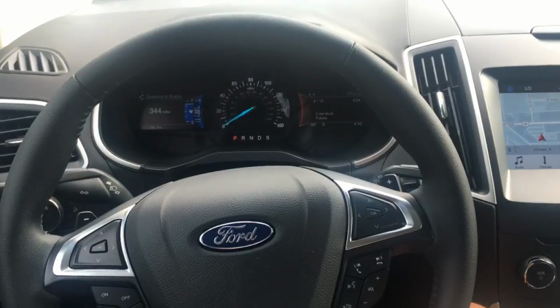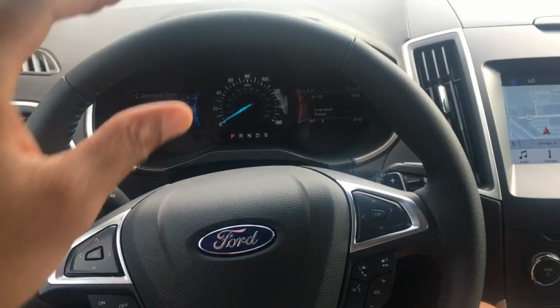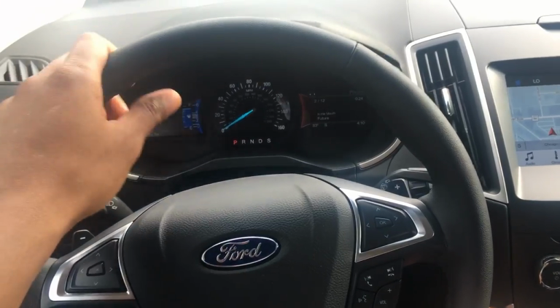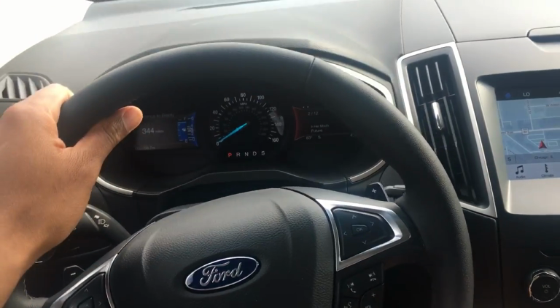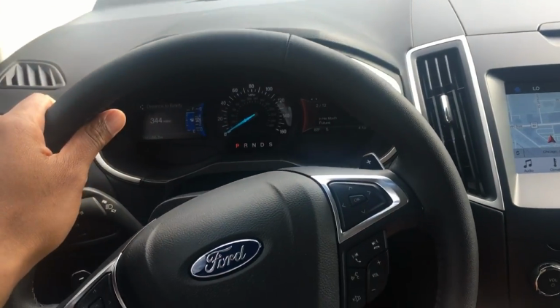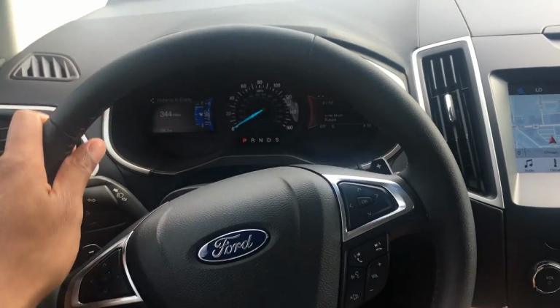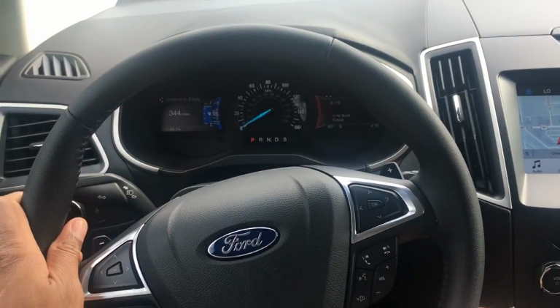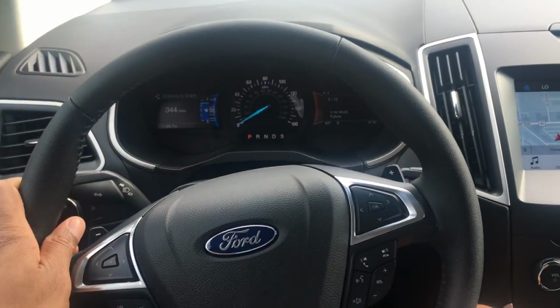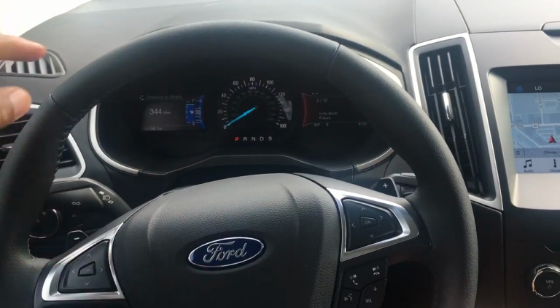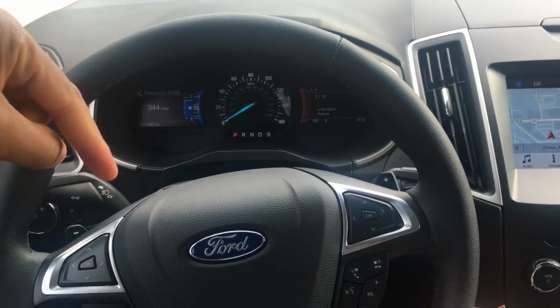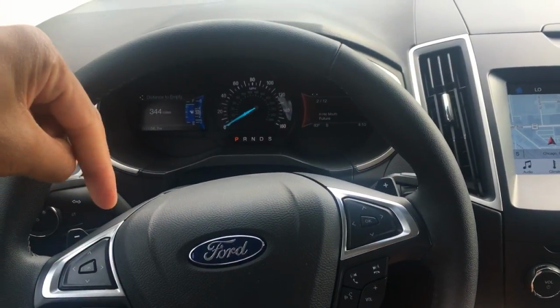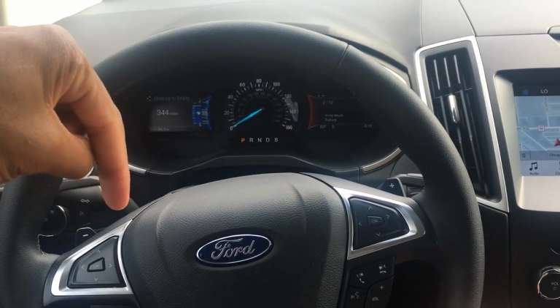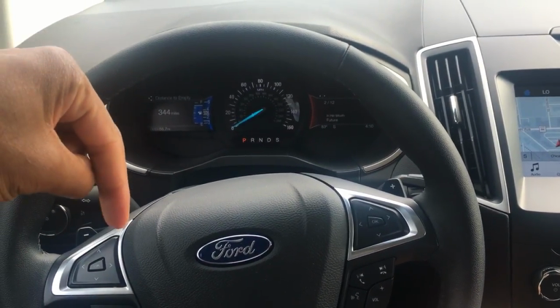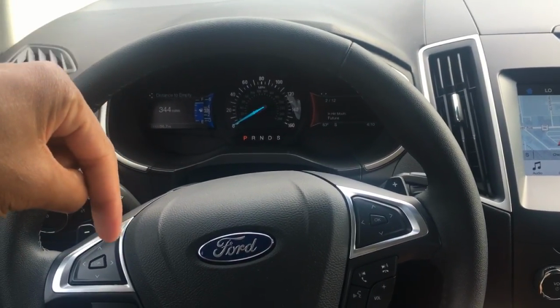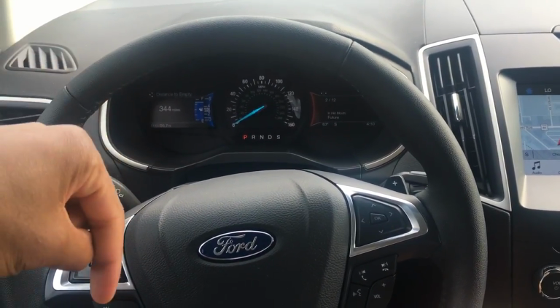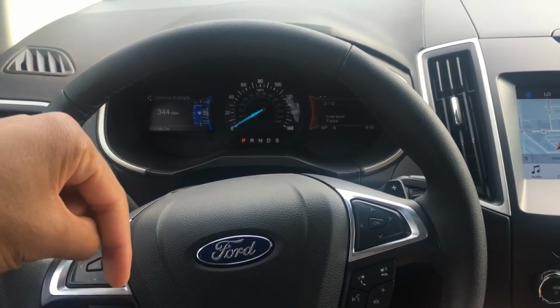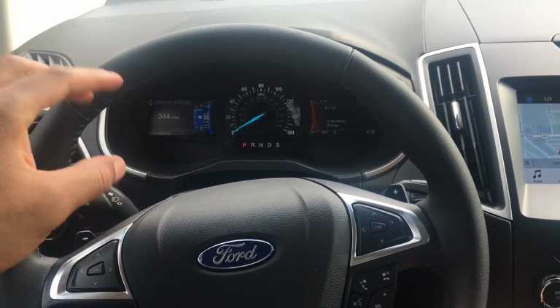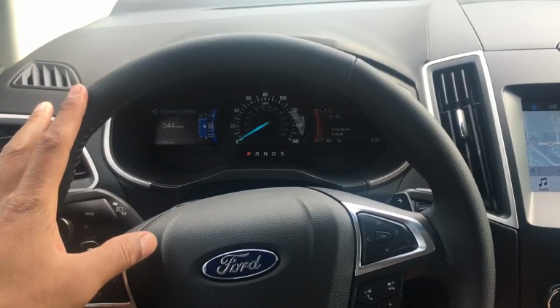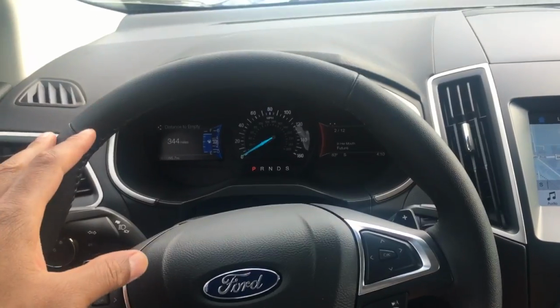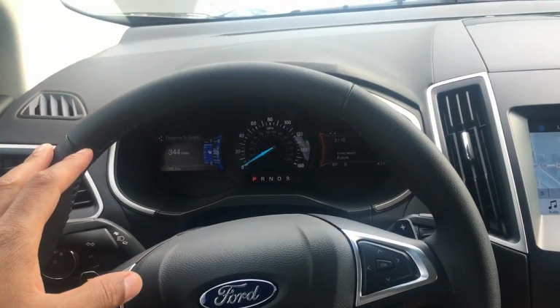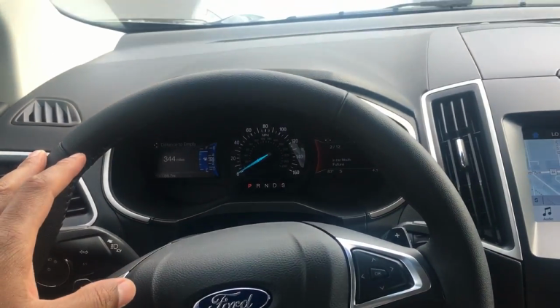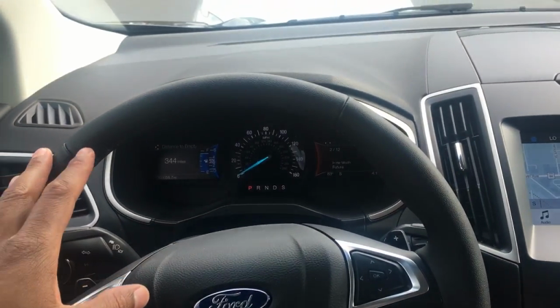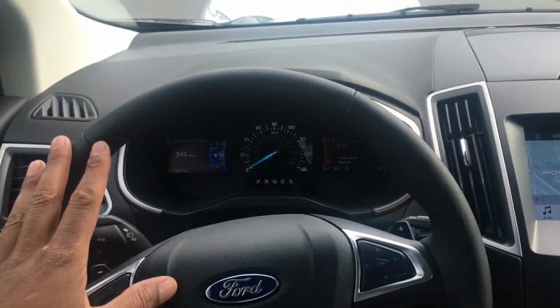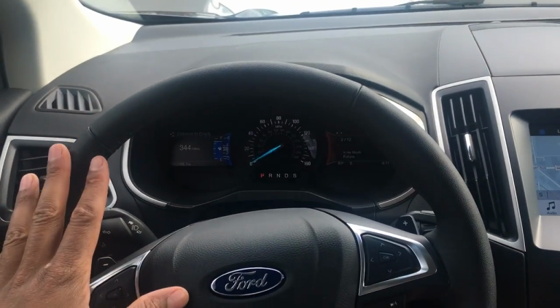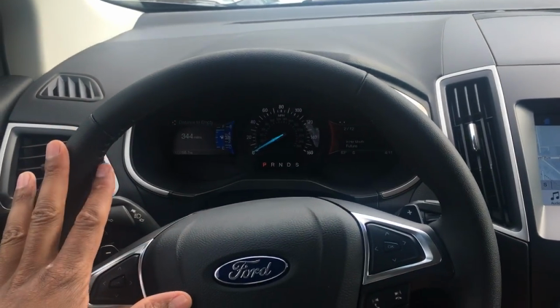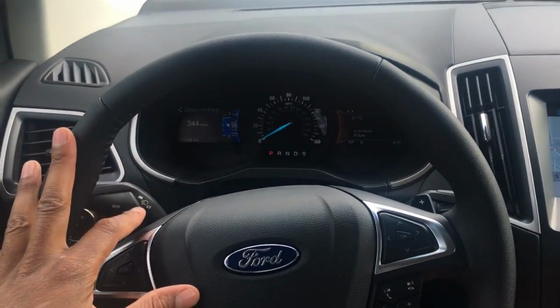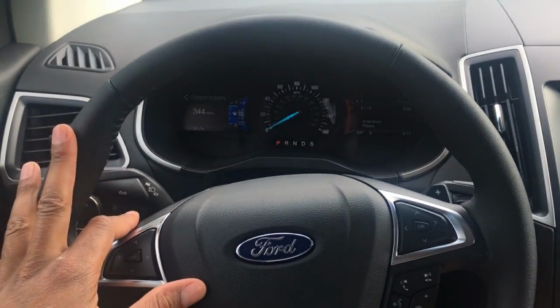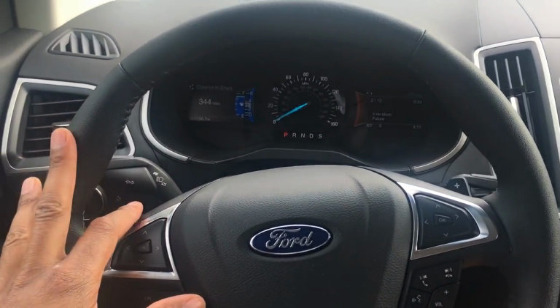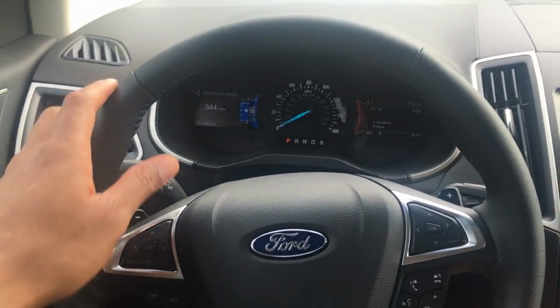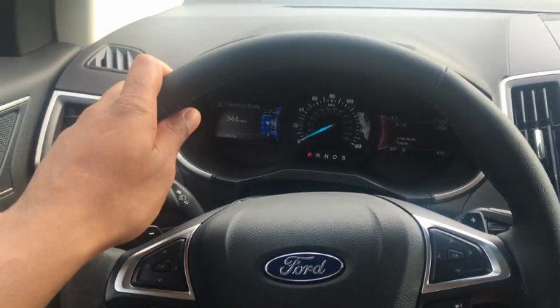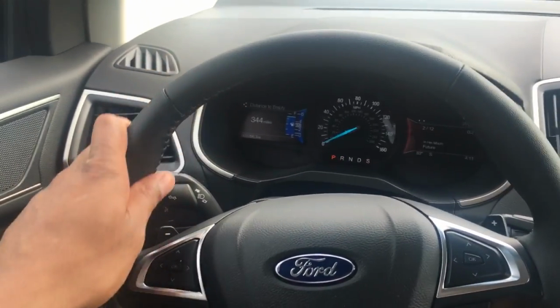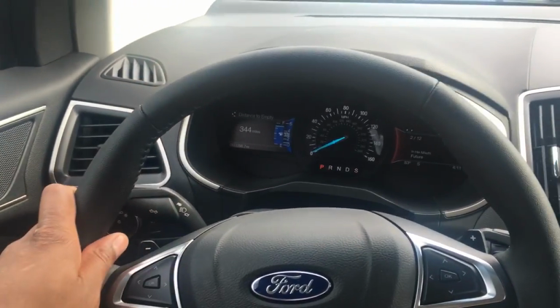This is the 2016 Ford Edge. I am going to show you how to adjust the seat belt.